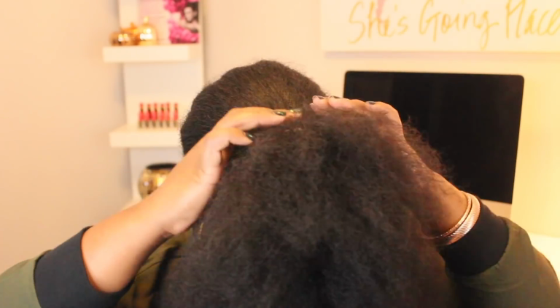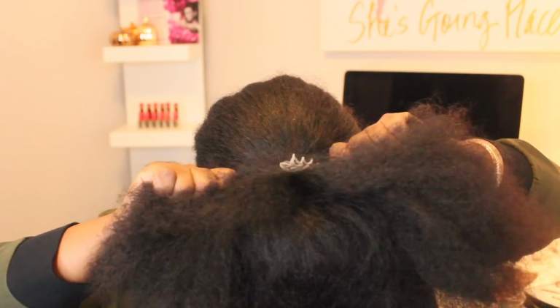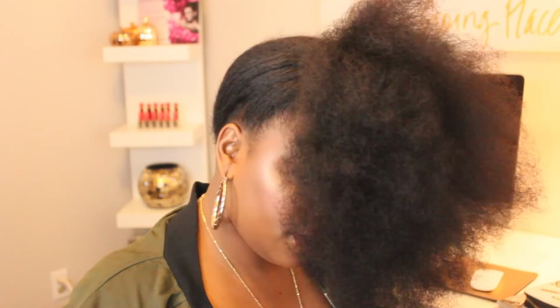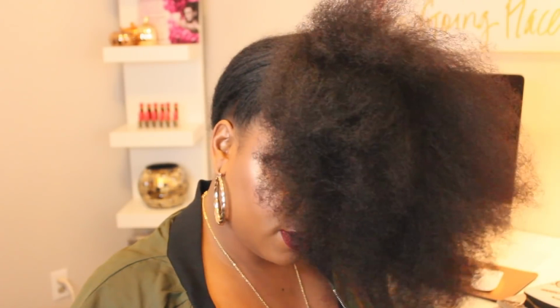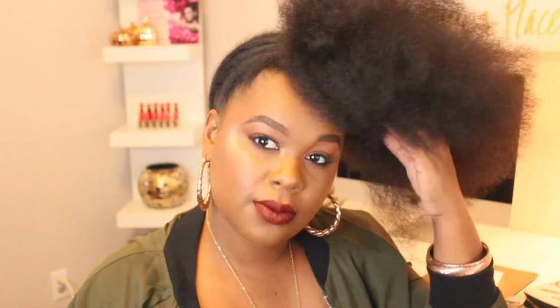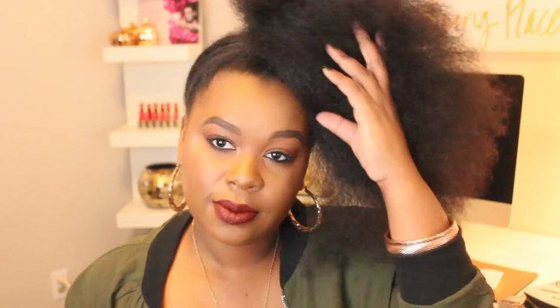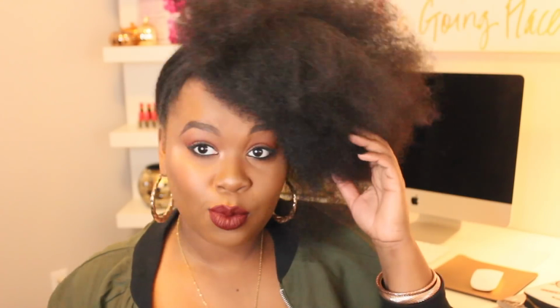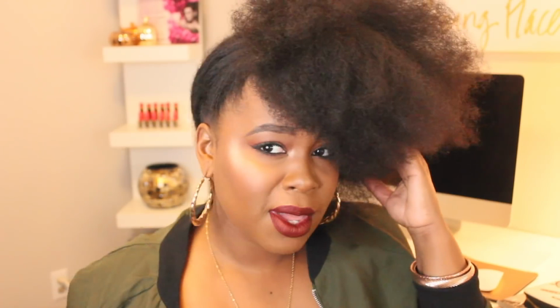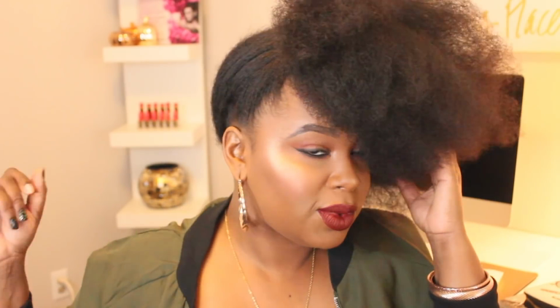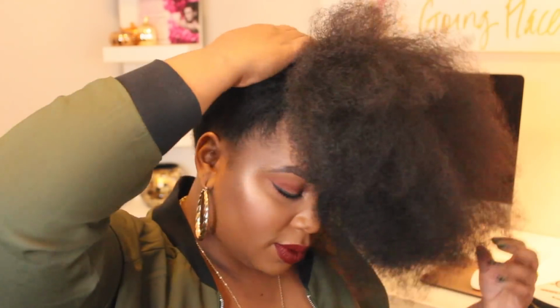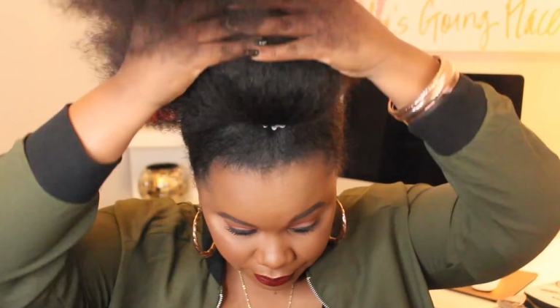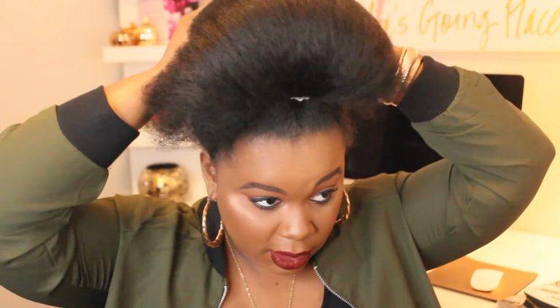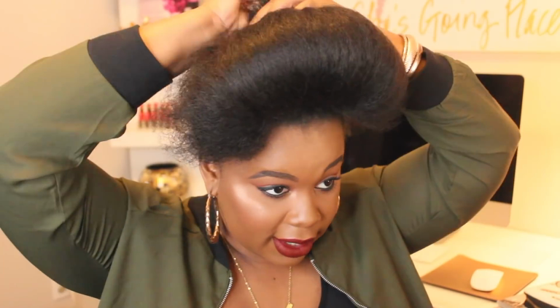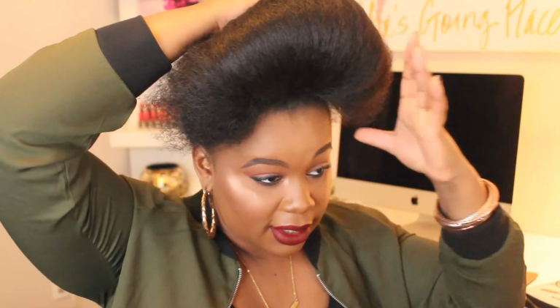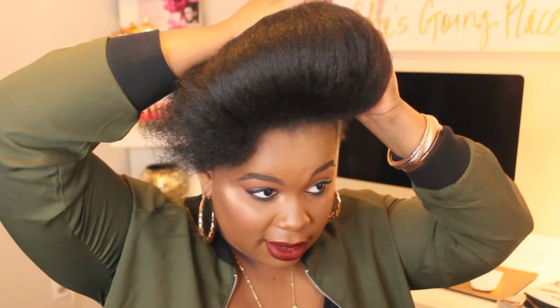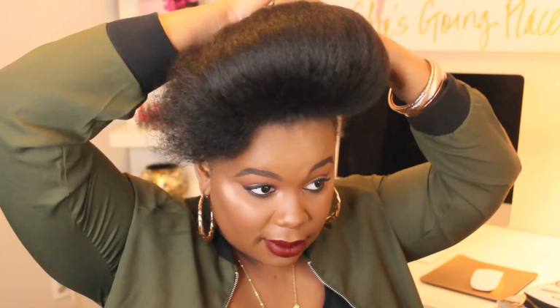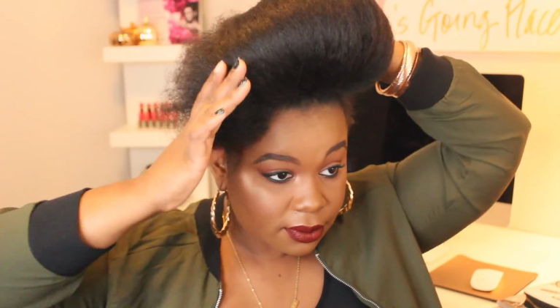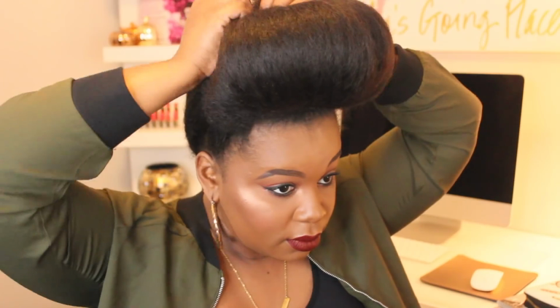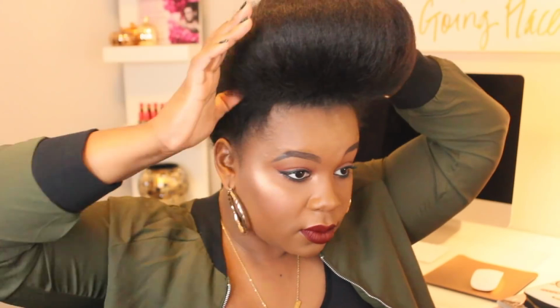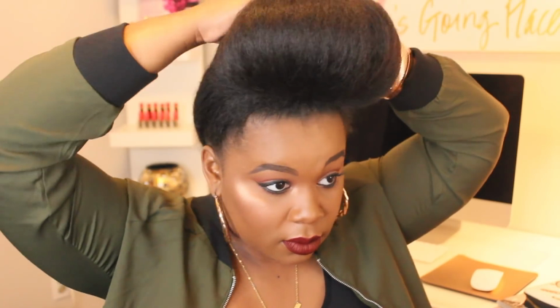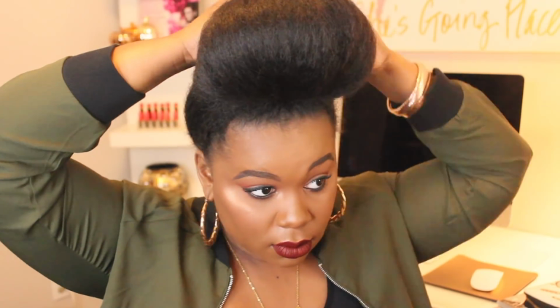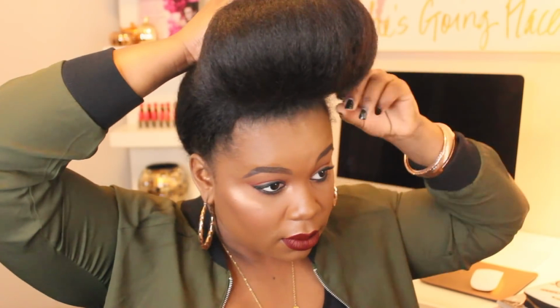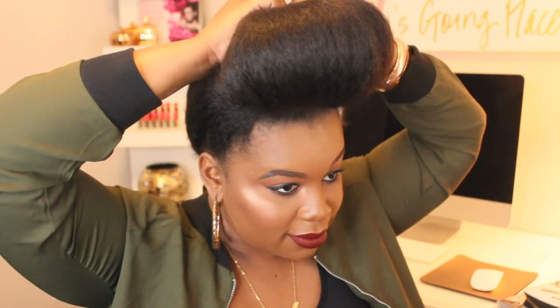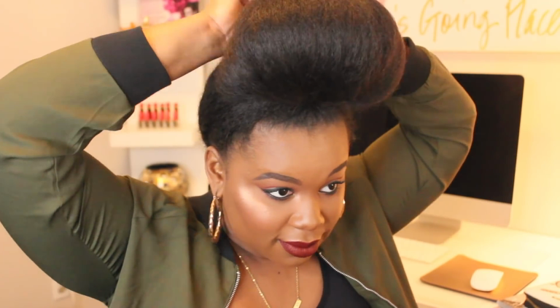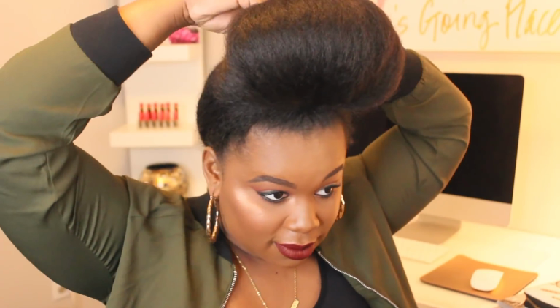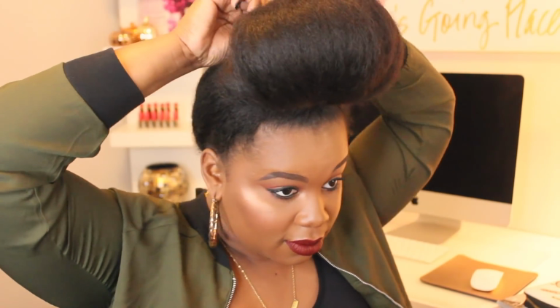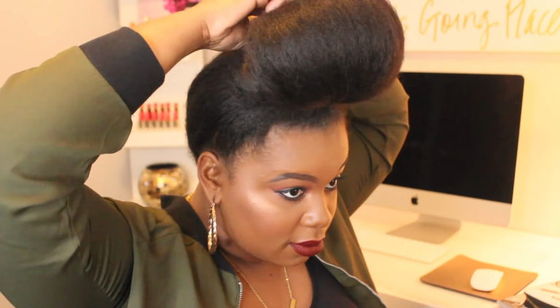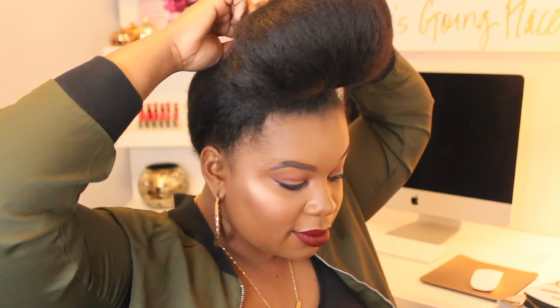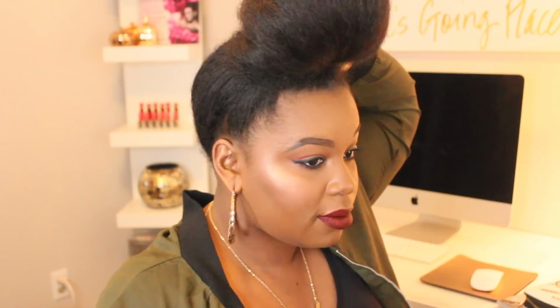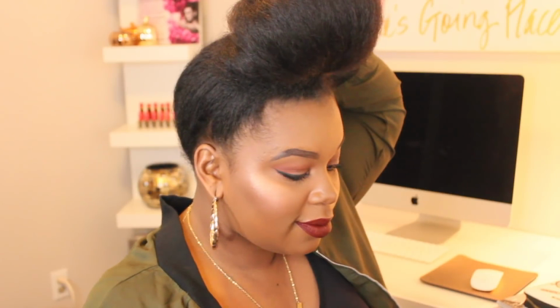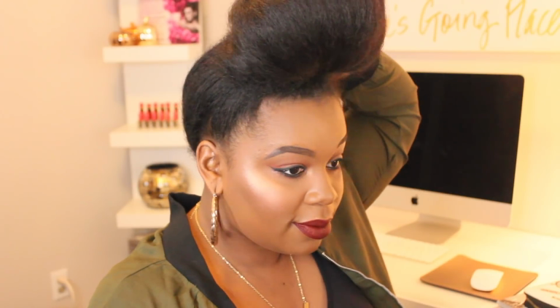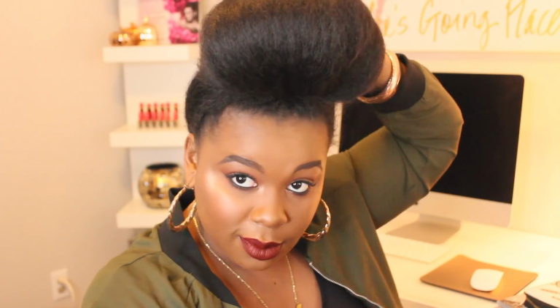And from here I'm just going to secure the ponytail and then move on to tucking the bun under and over, and then I'm just going to bobby pin the back ends of this hair down to the back of the bun.